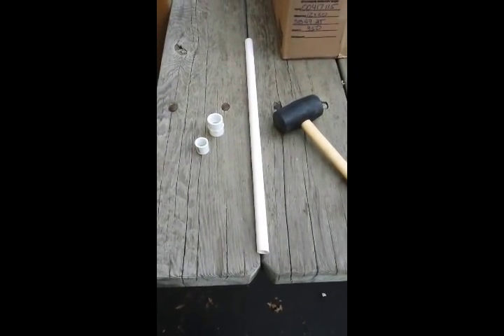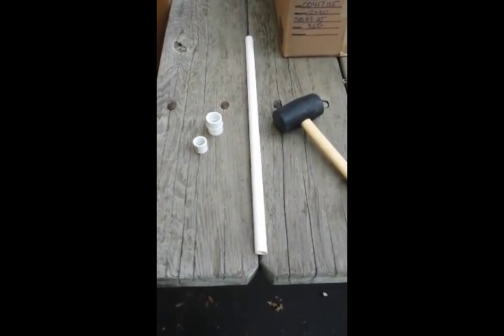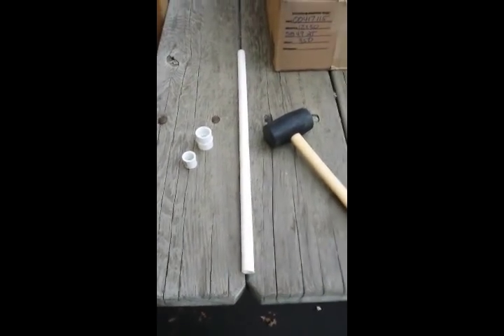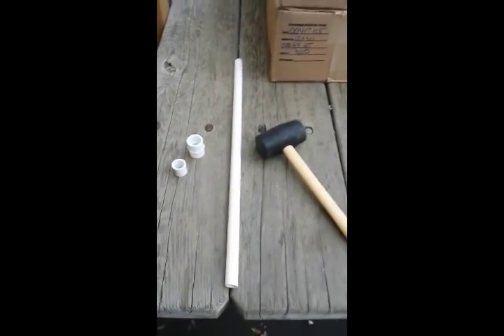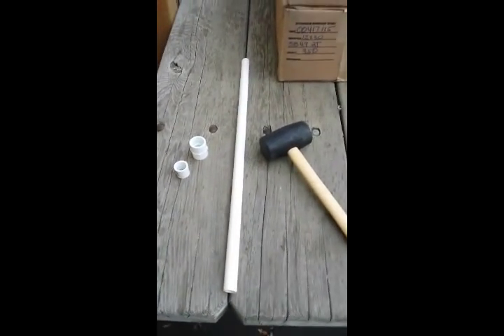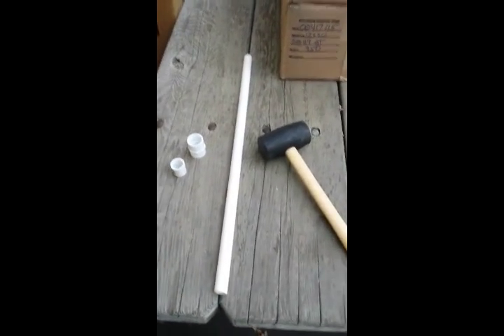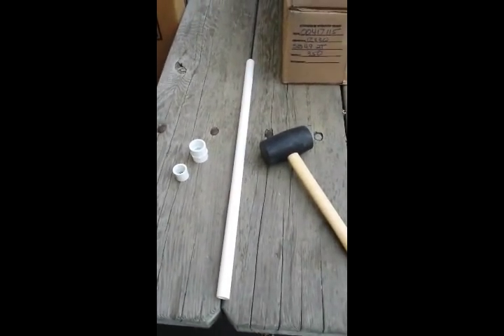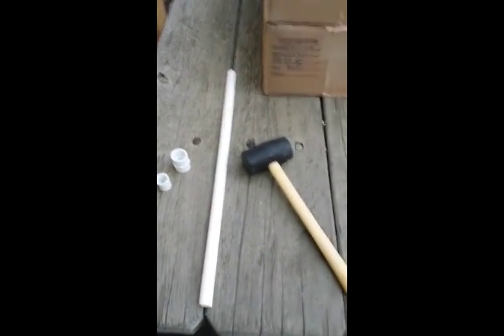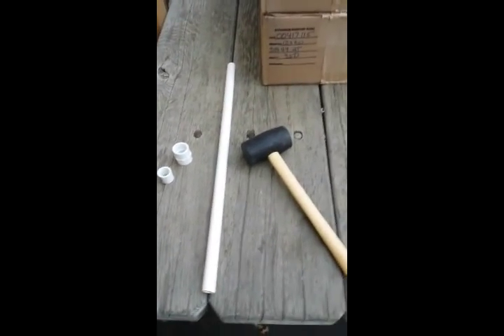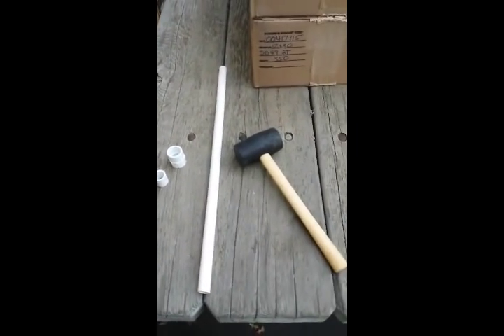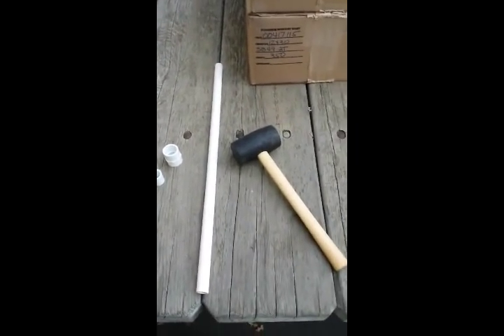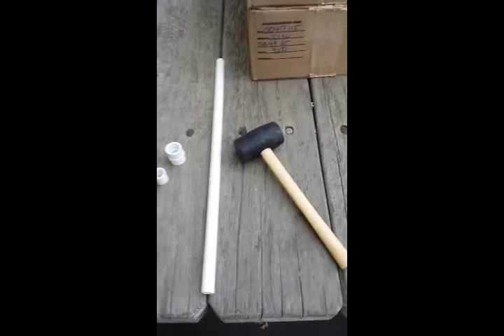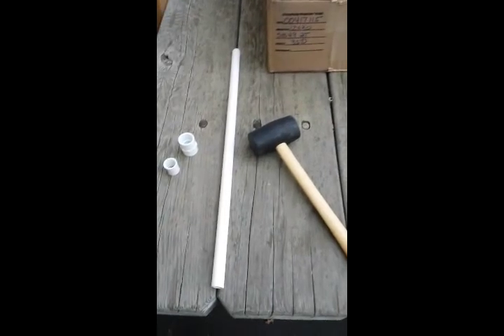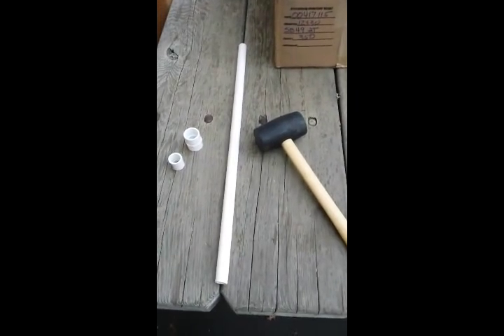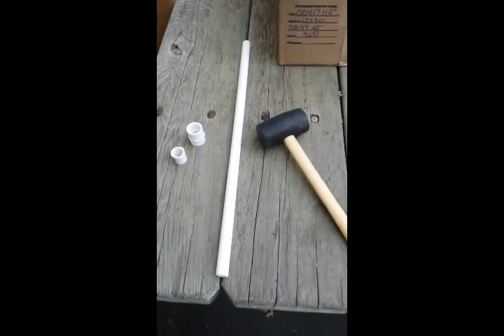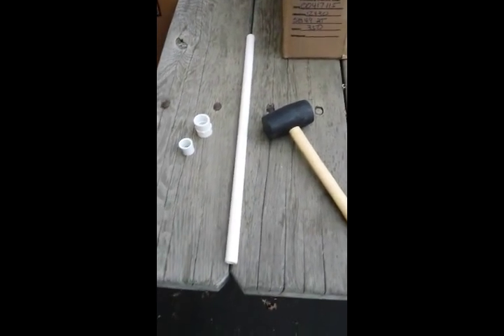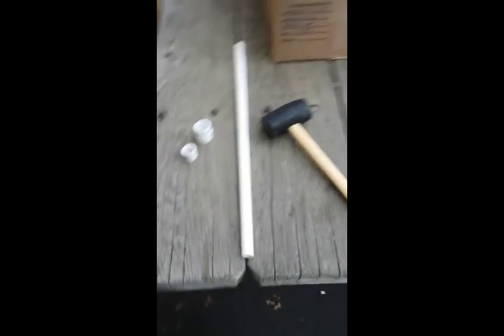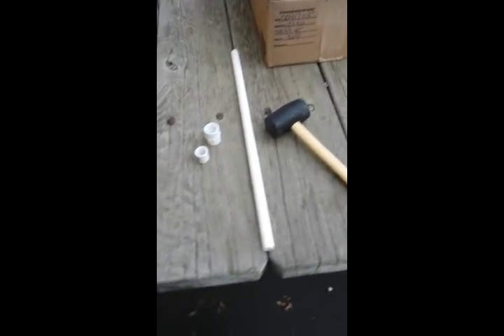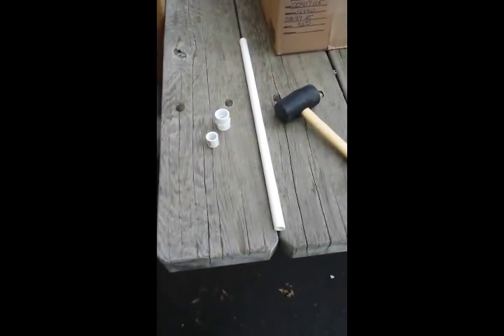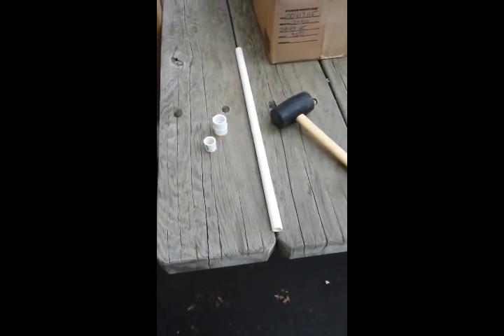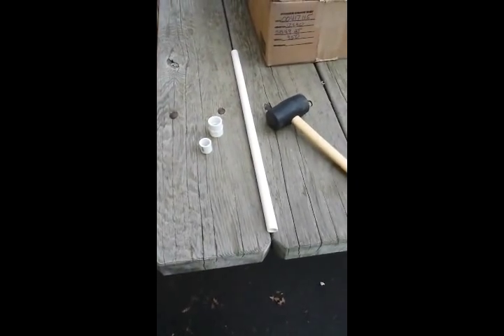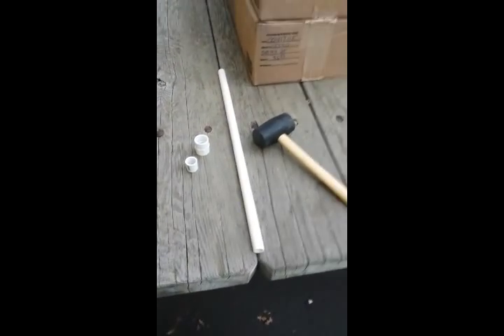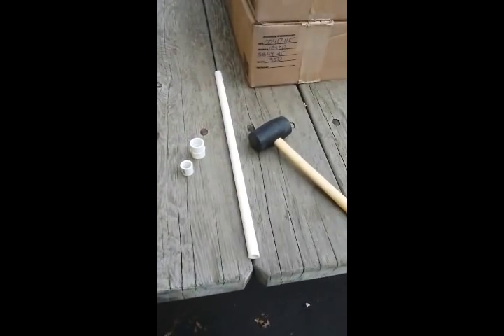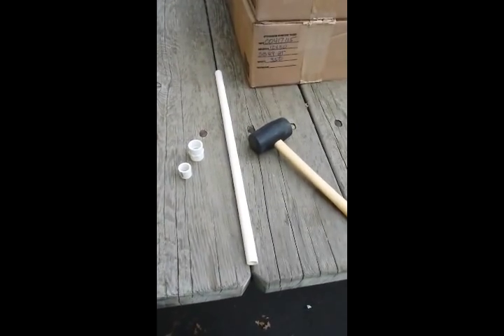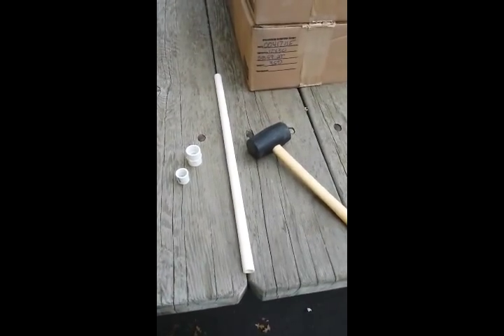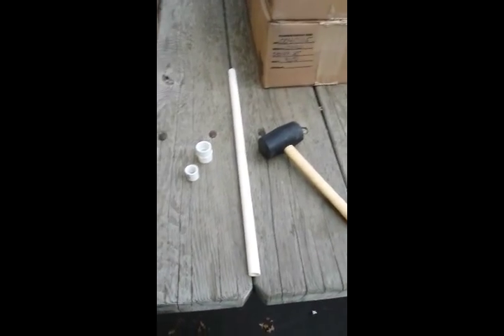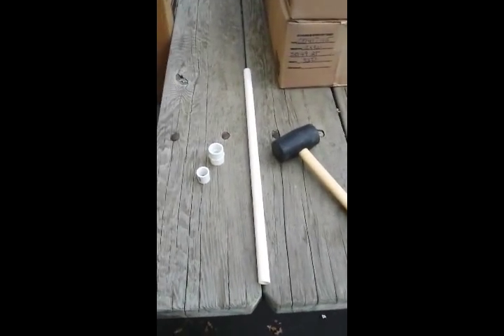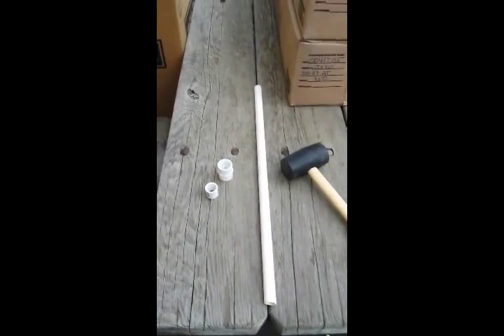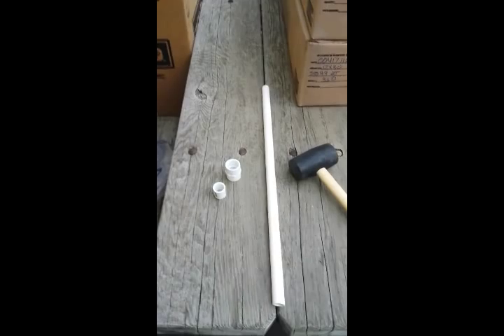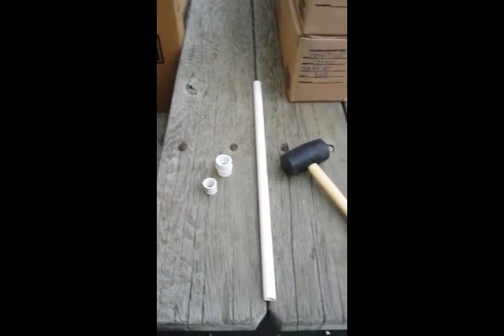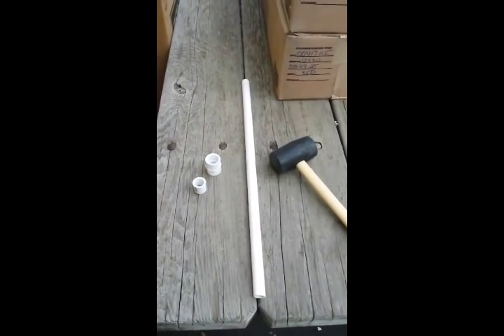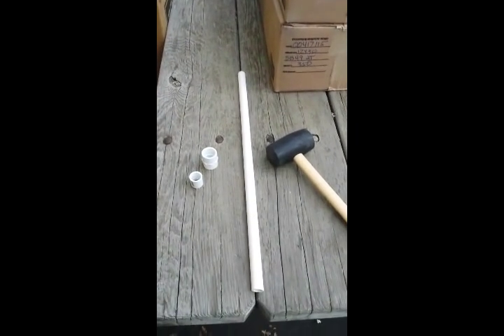Hey, what's up YouTube, Zach Barry here. Today I'm going to show you guys how to make a really cool blow gun that's going to be able to blow darts really fast.